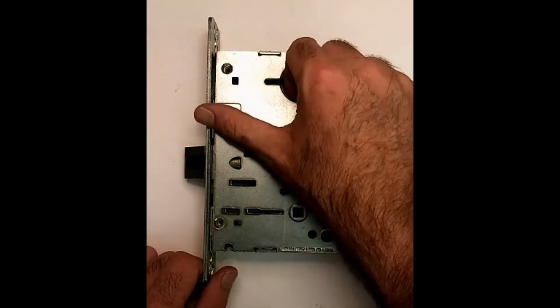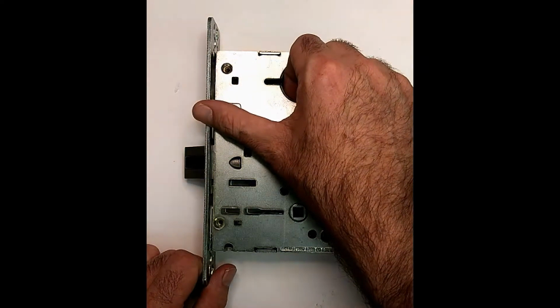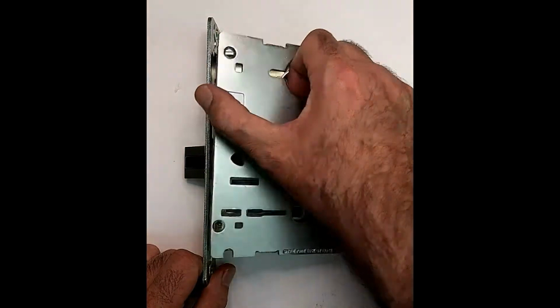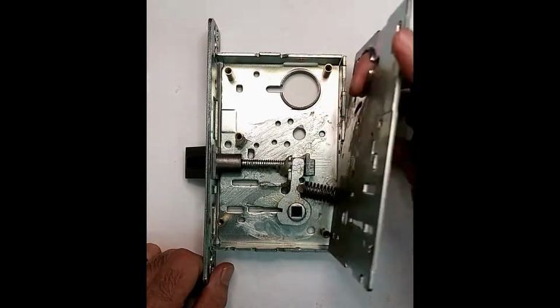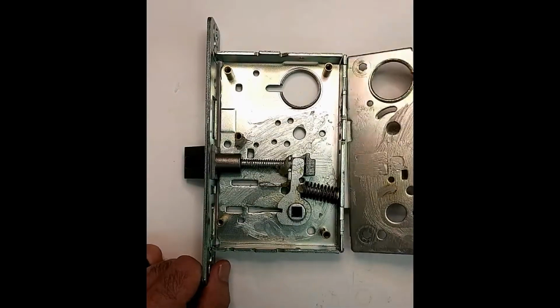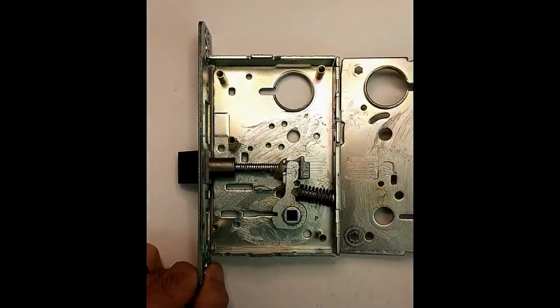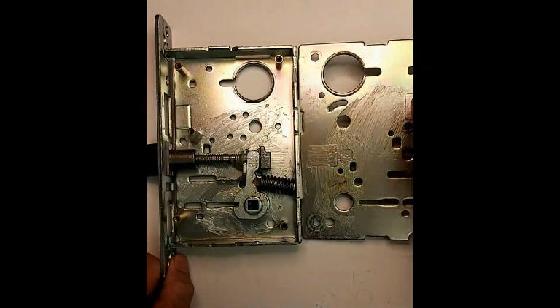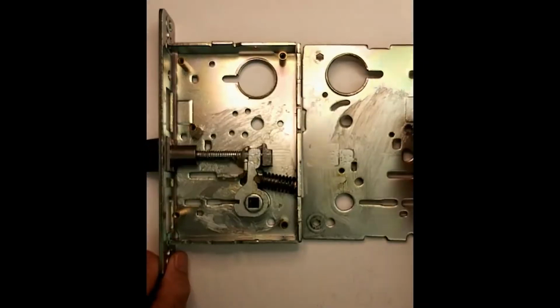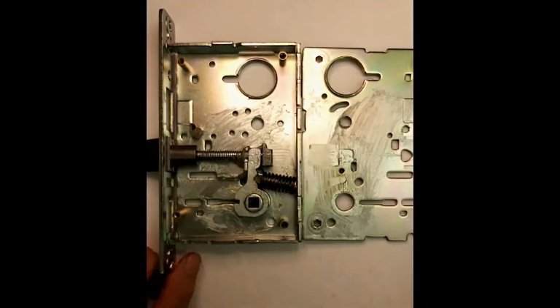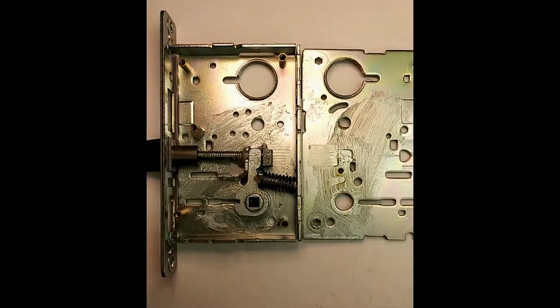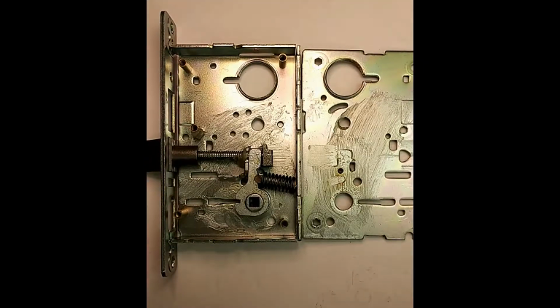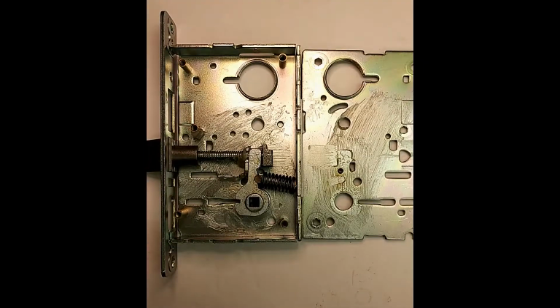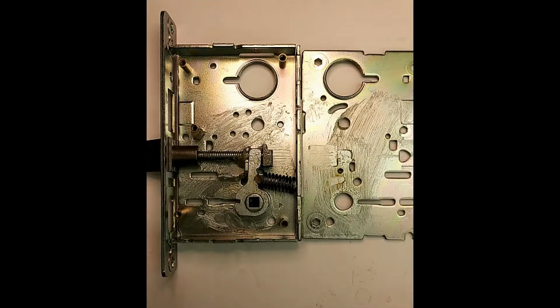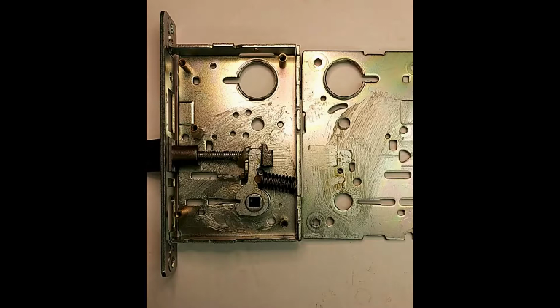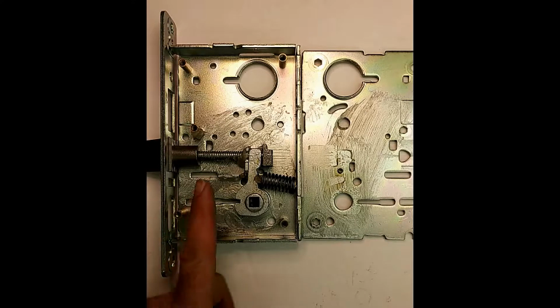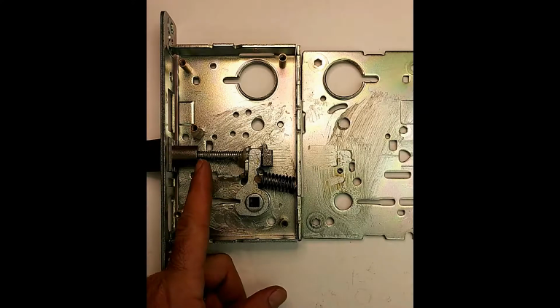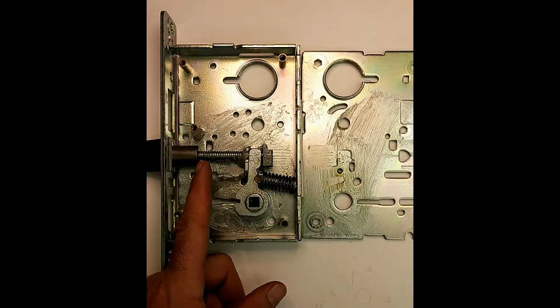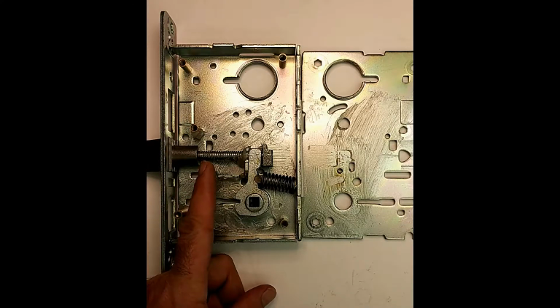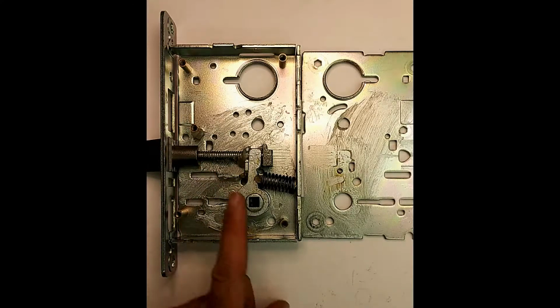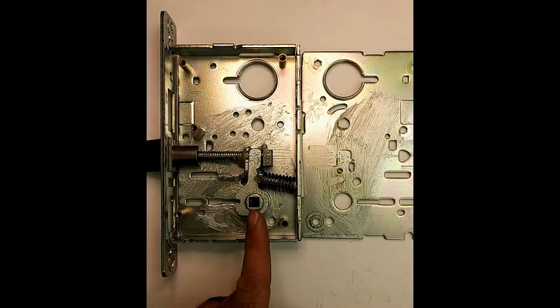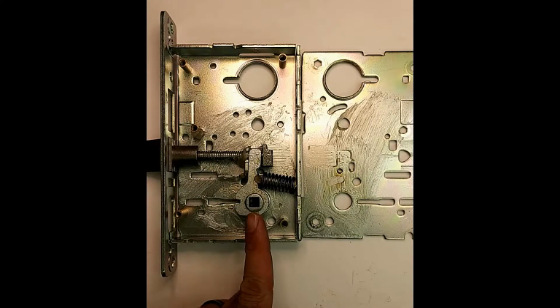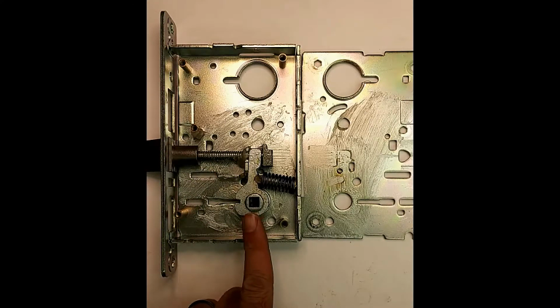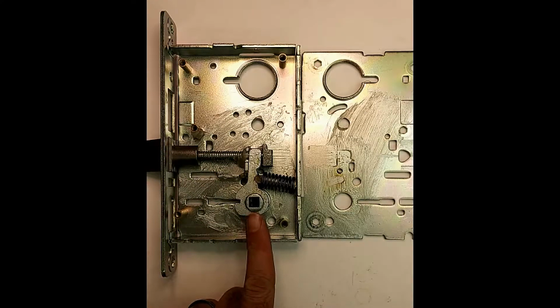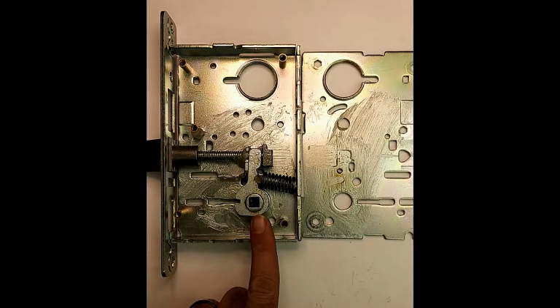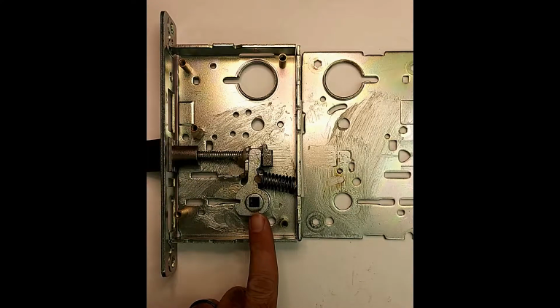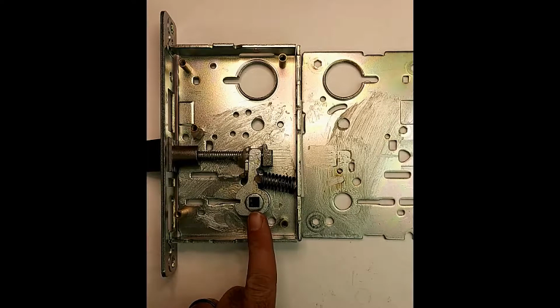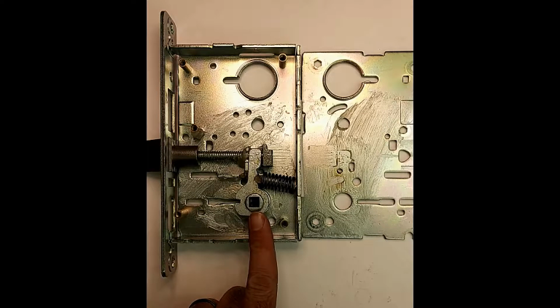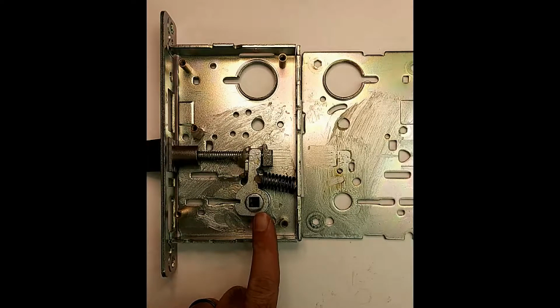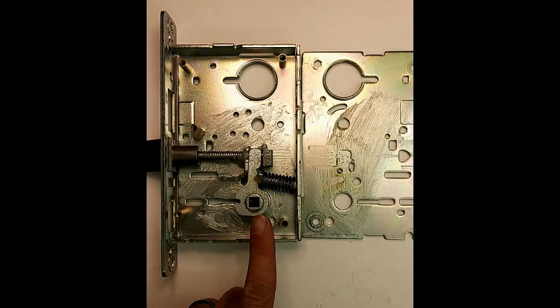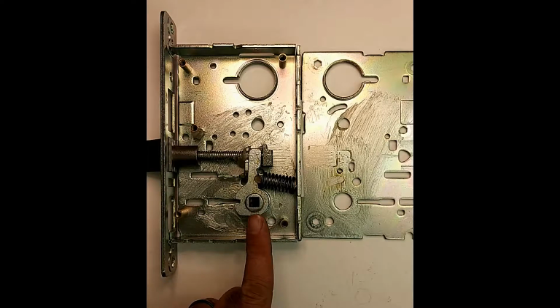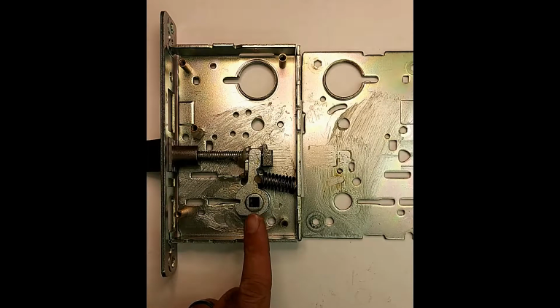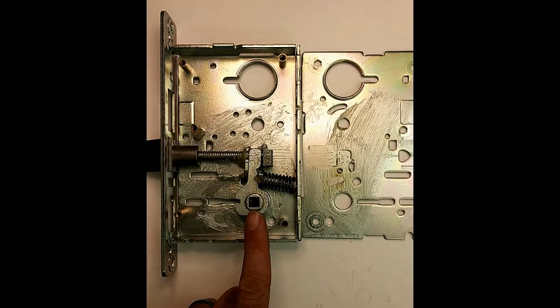When you look inside, what you can see is basically what I was describing — very simple. Got your latch bolt here. The latch bolt is controlled by your spindle, whether it be an outside lever.